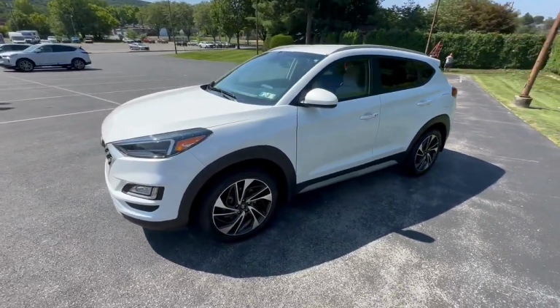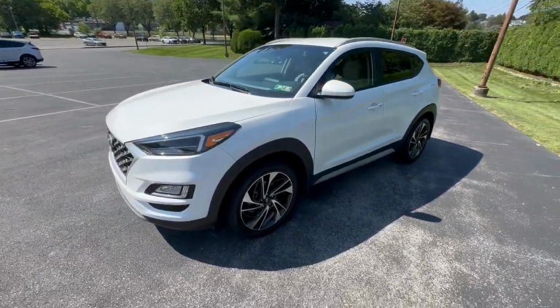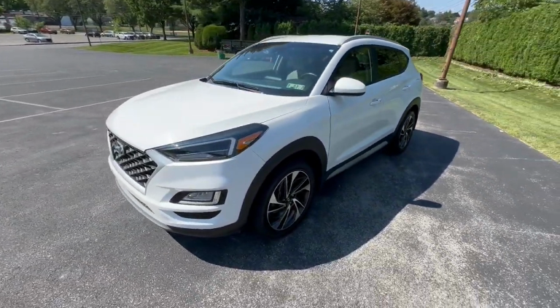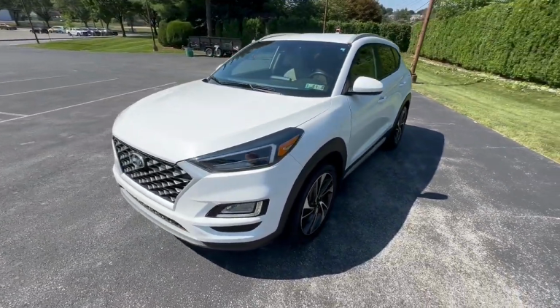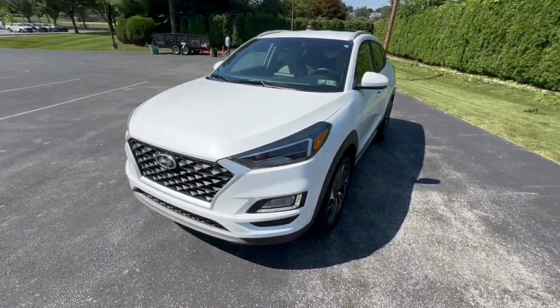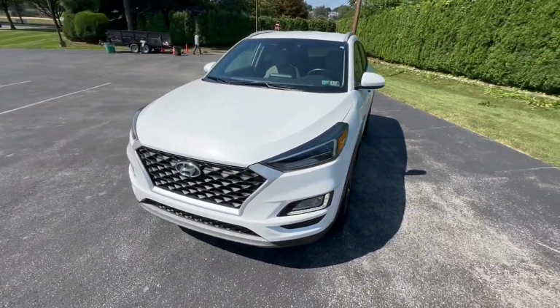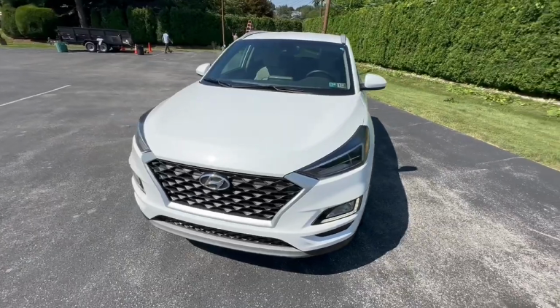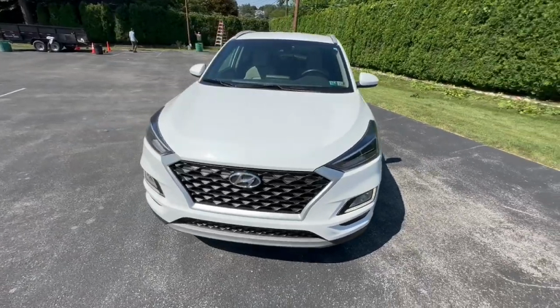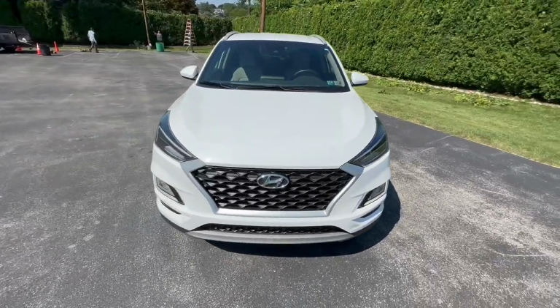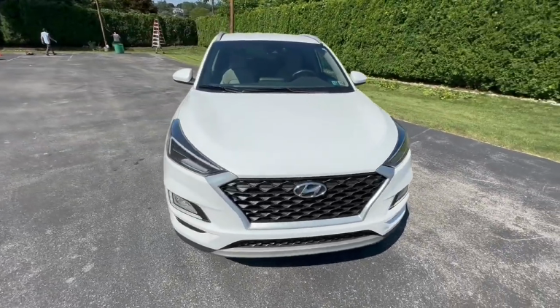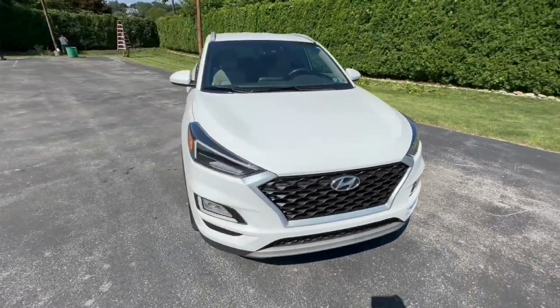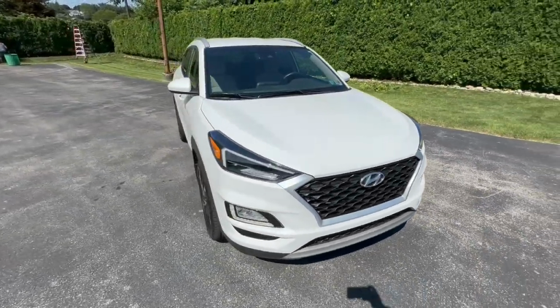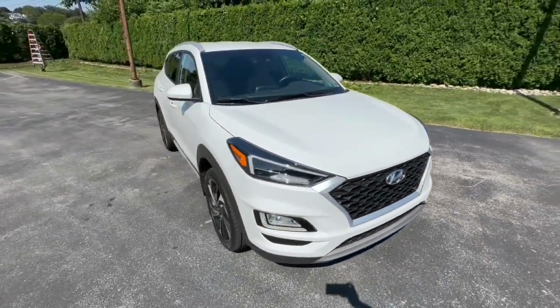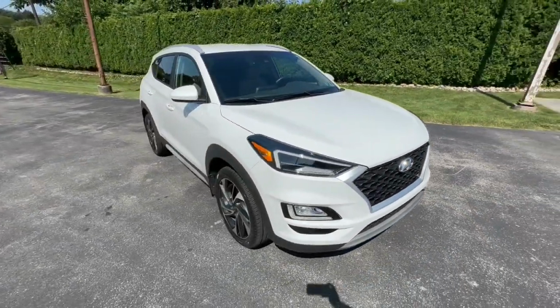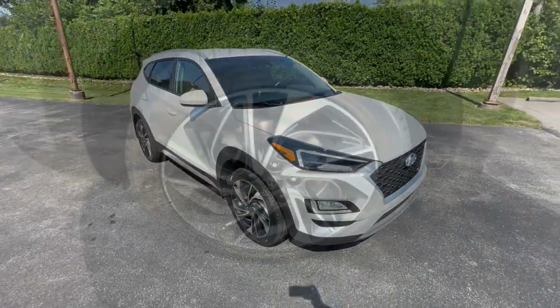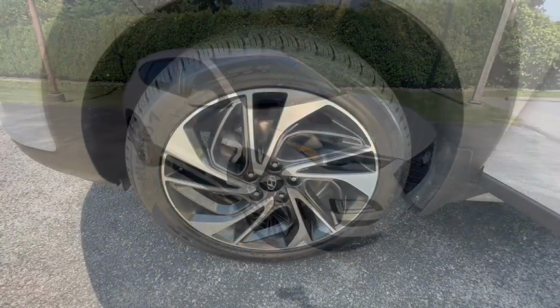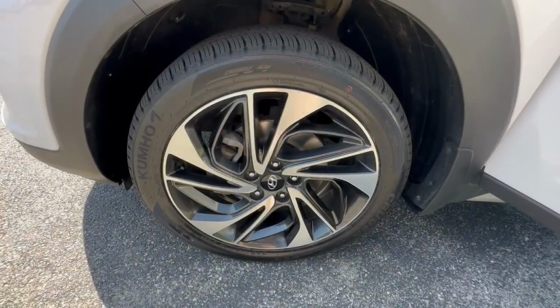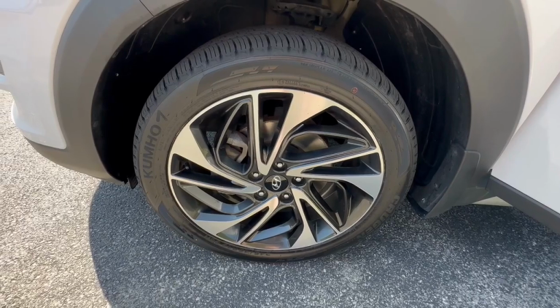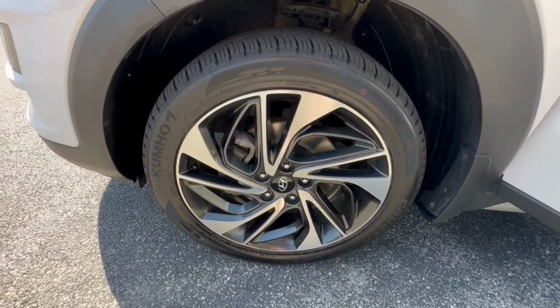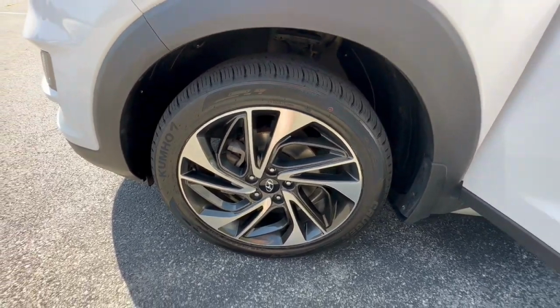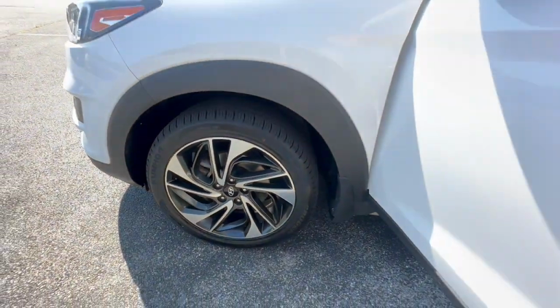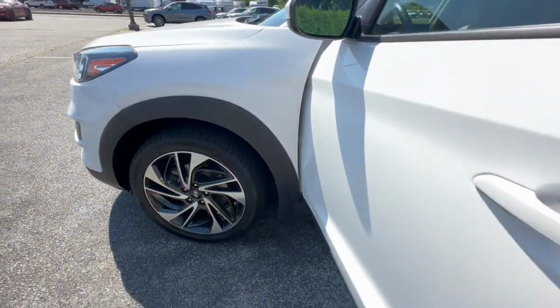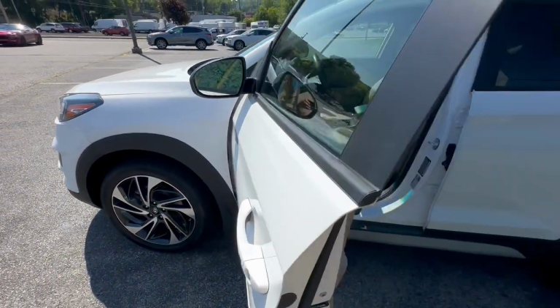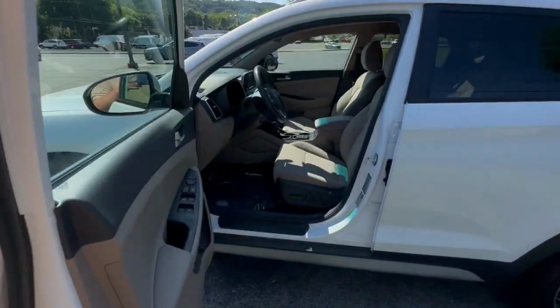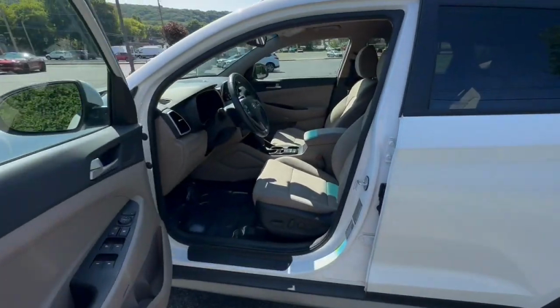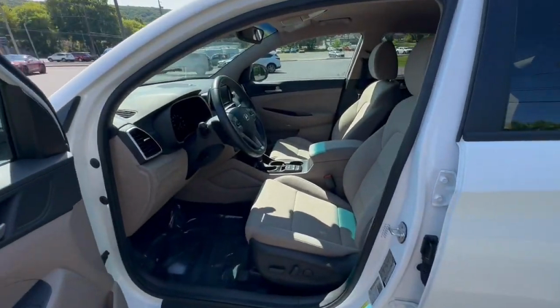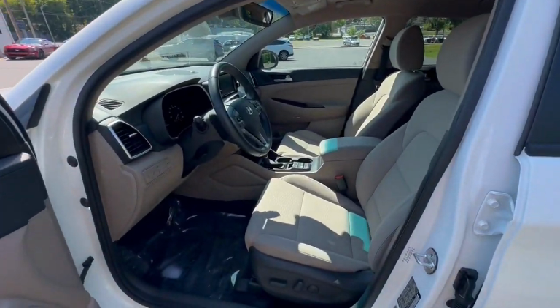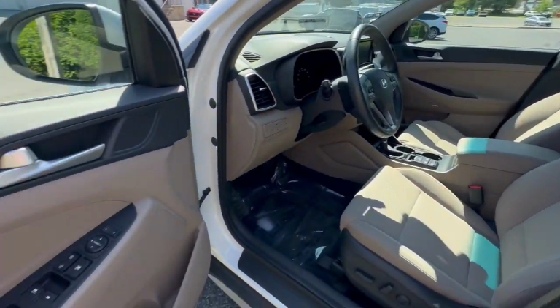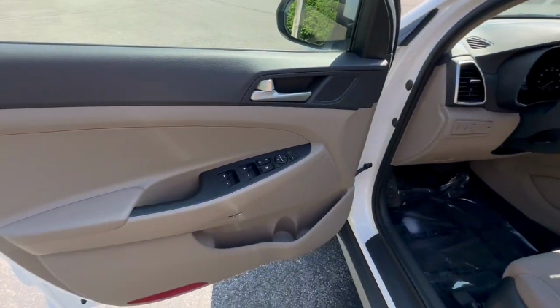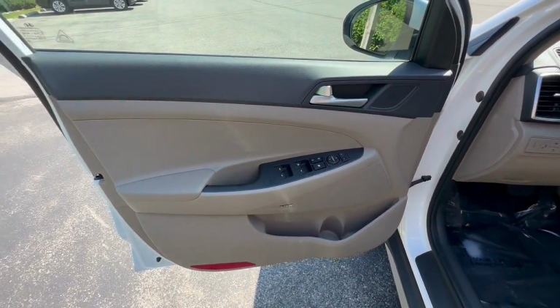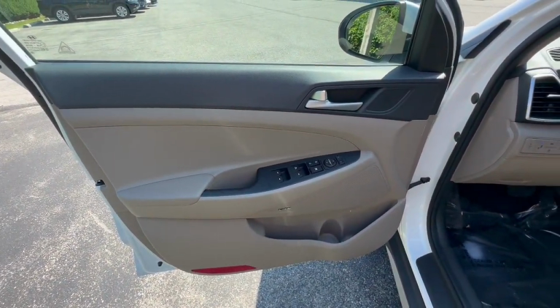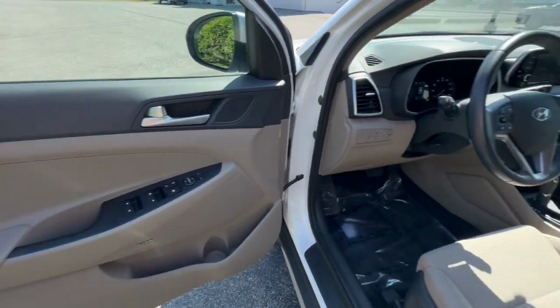Remarkable for its smooth, refined ride, upscale European-inspired interior, standard touchscreen infotainment and driver assistance features, this SUV sets the bar for excellence. The following are some of this vehicle's highlighted options.